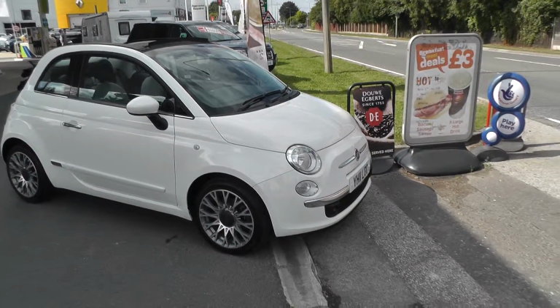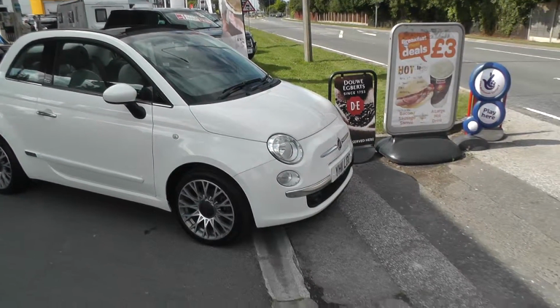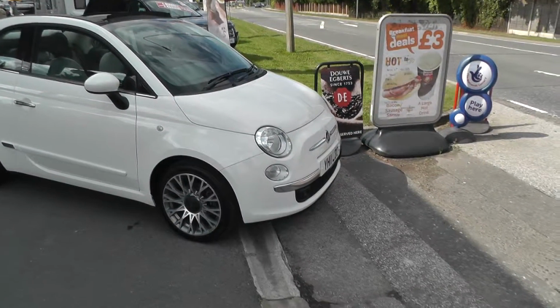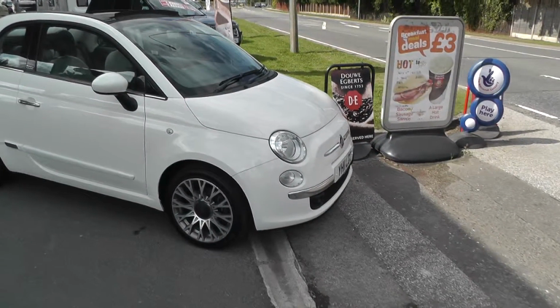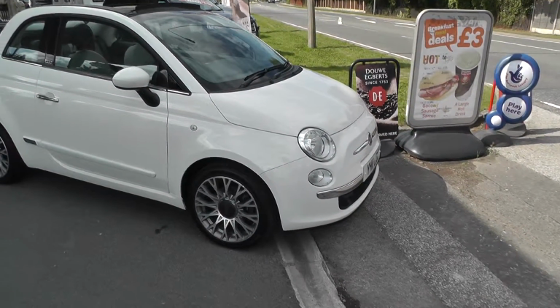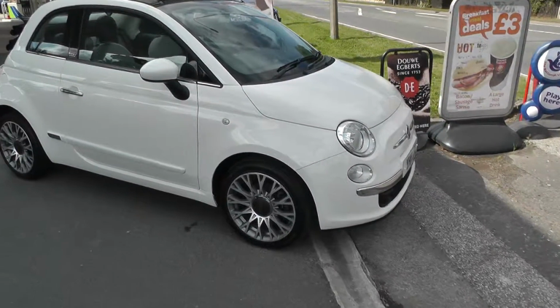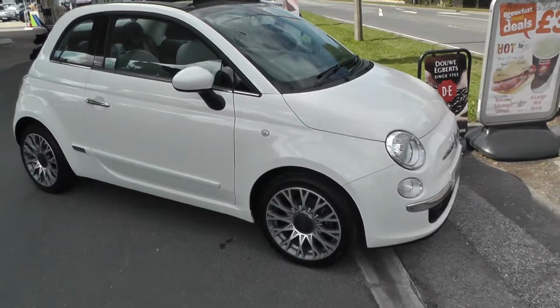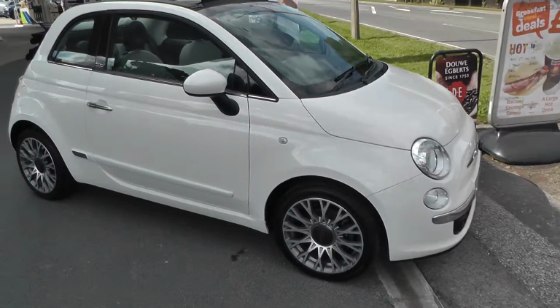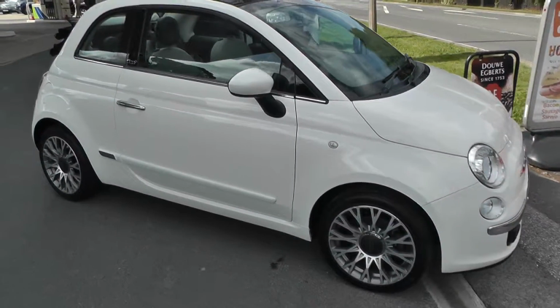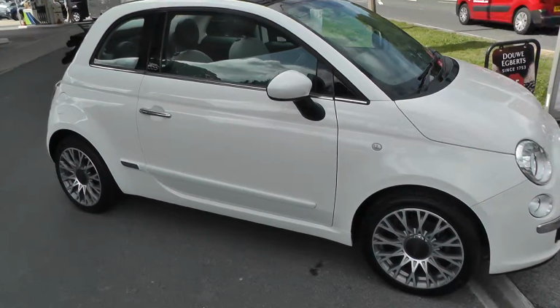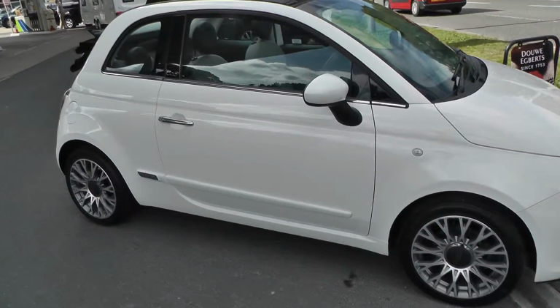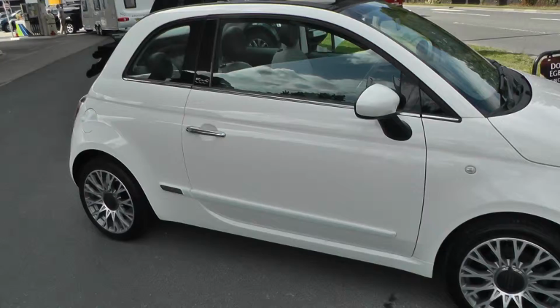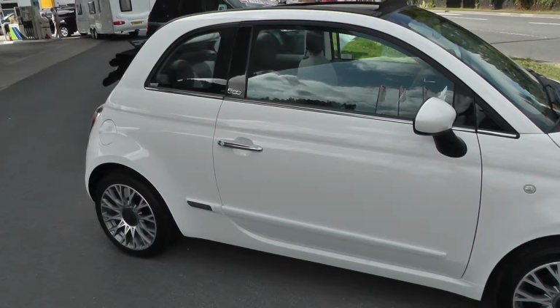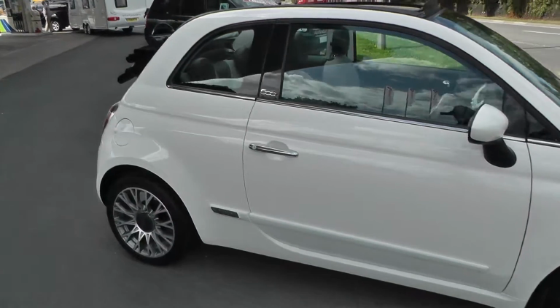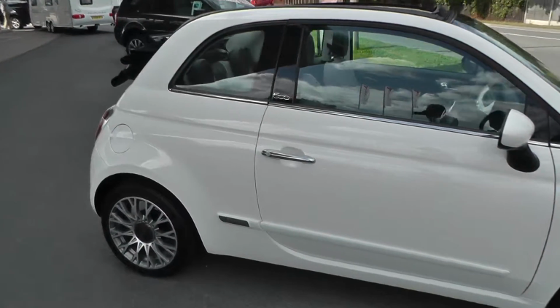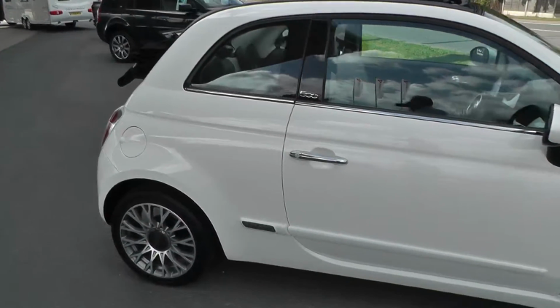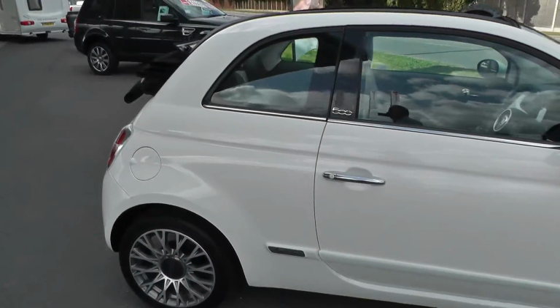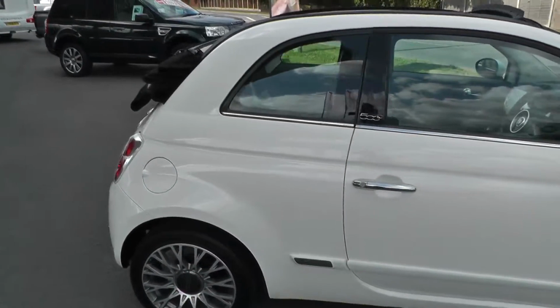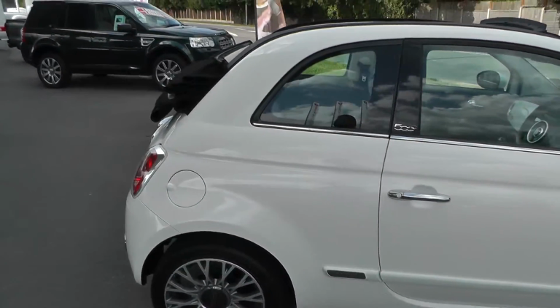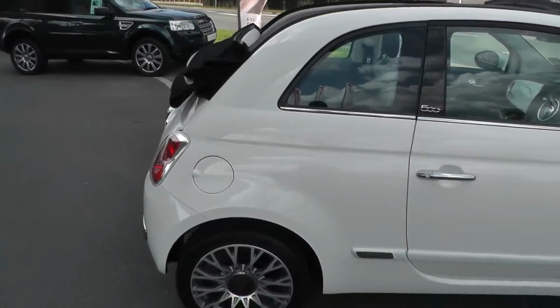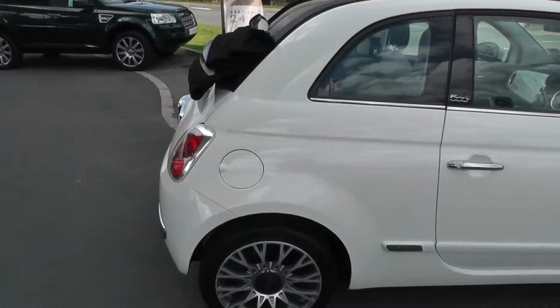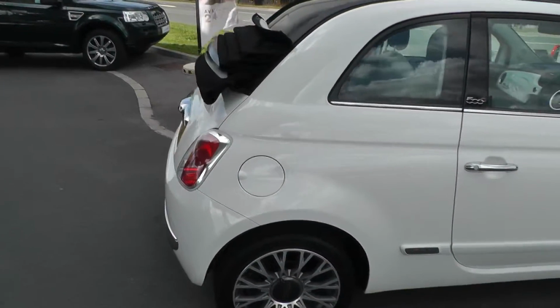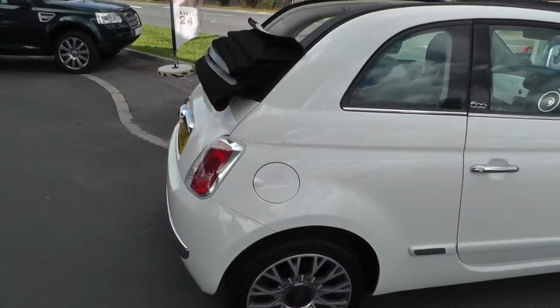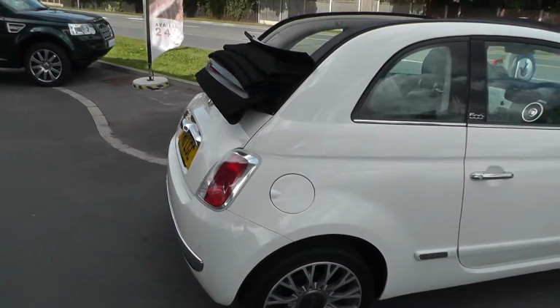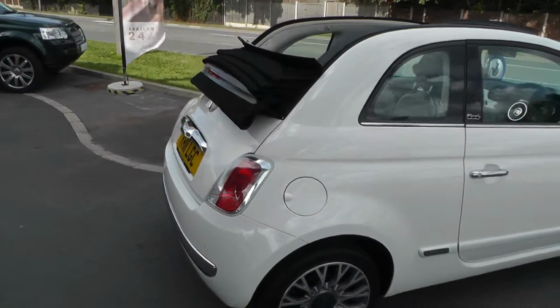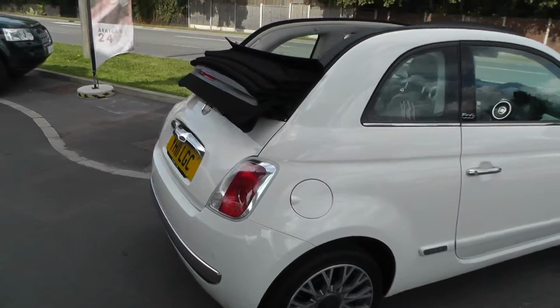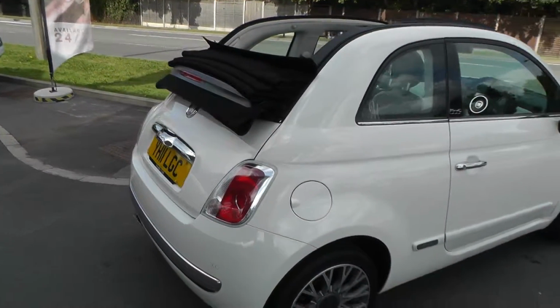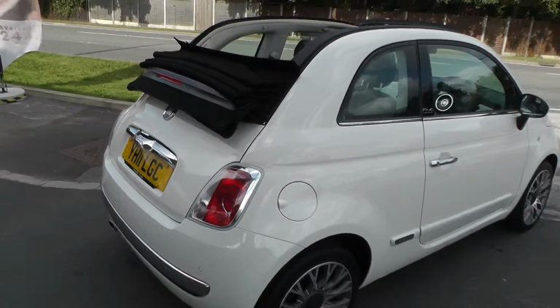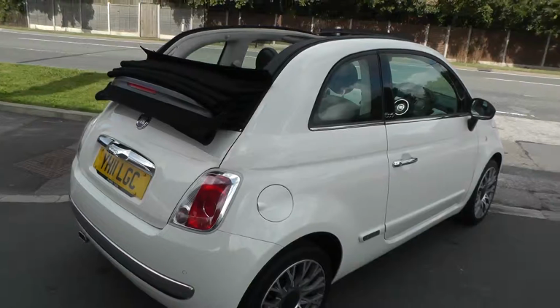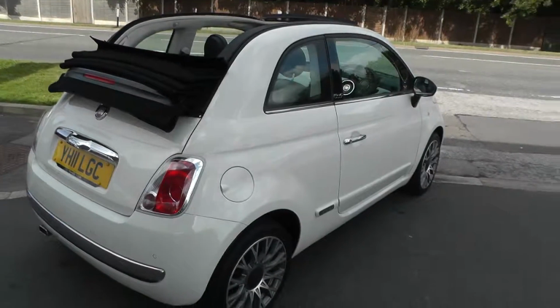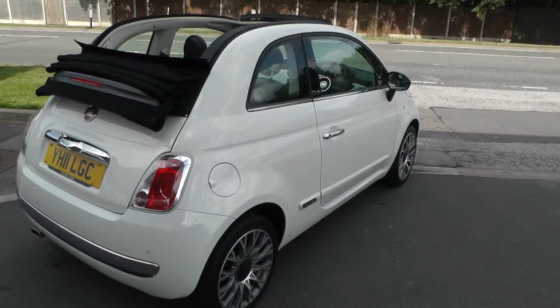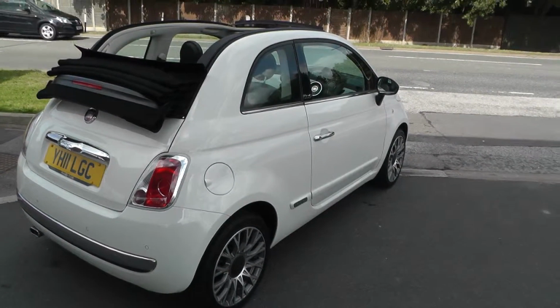It has front fog lamps, alloy wheels, and an 11 plate.